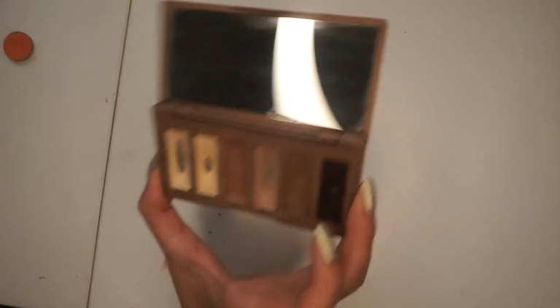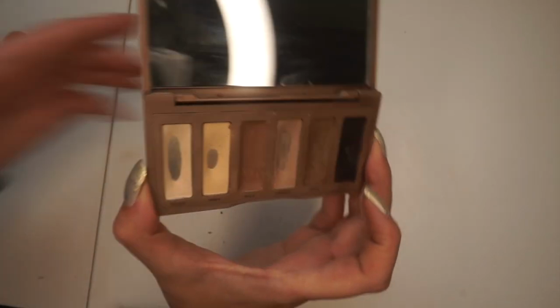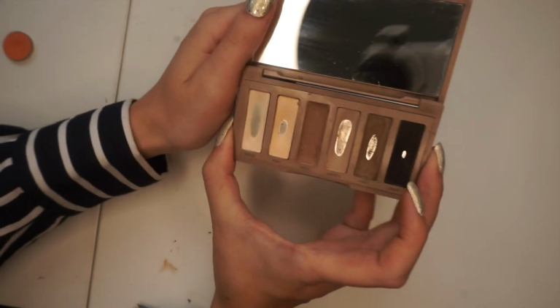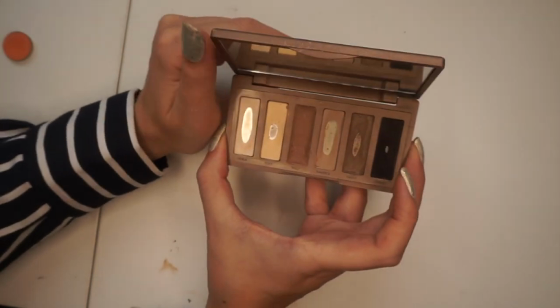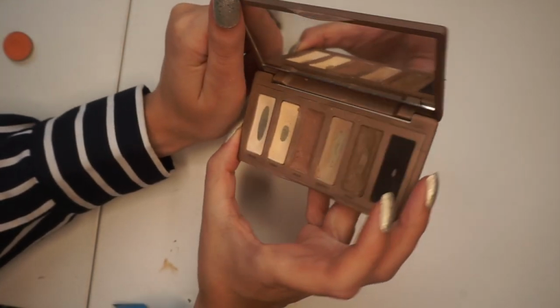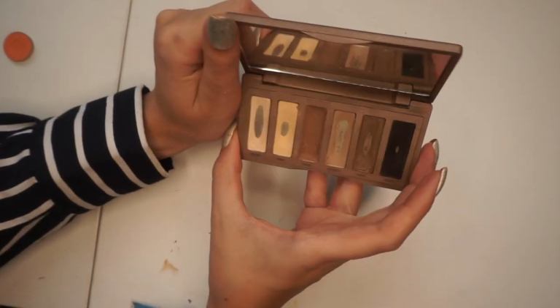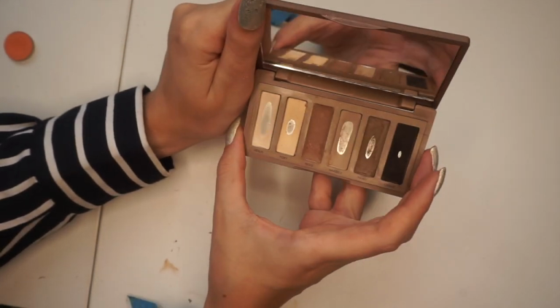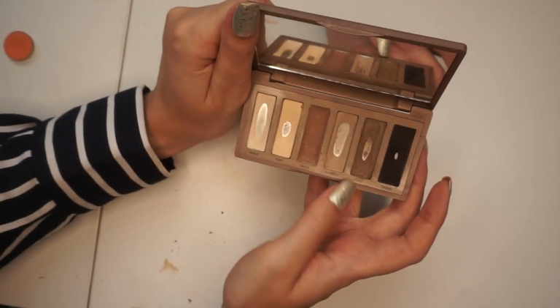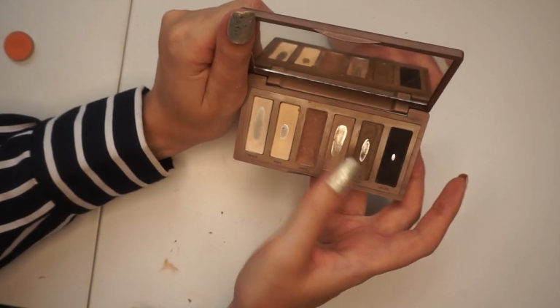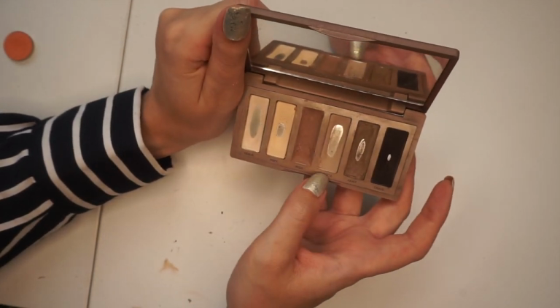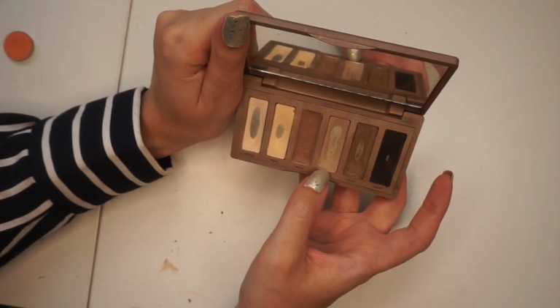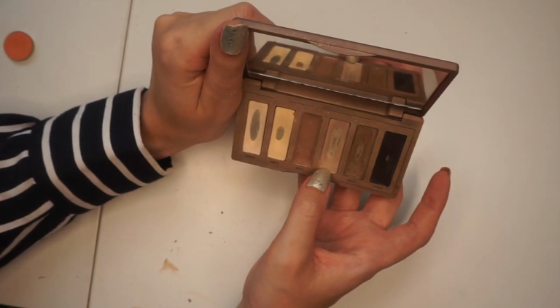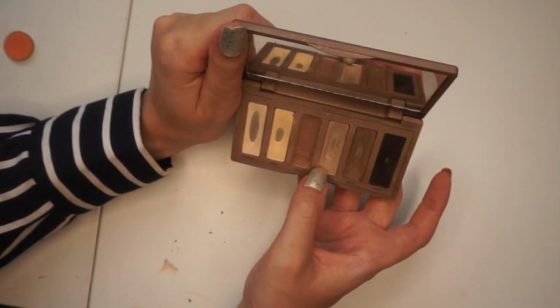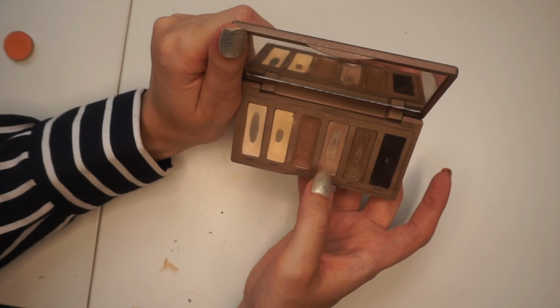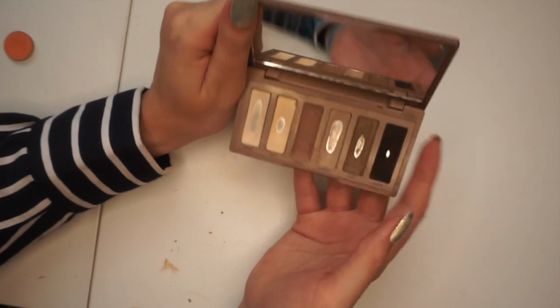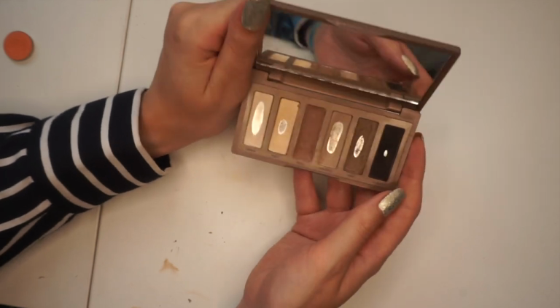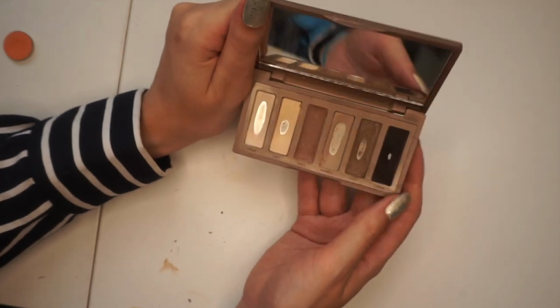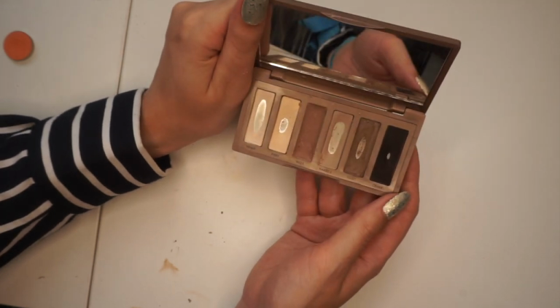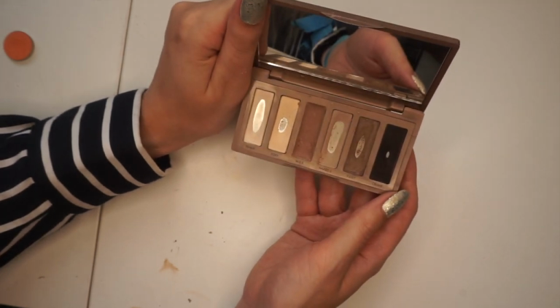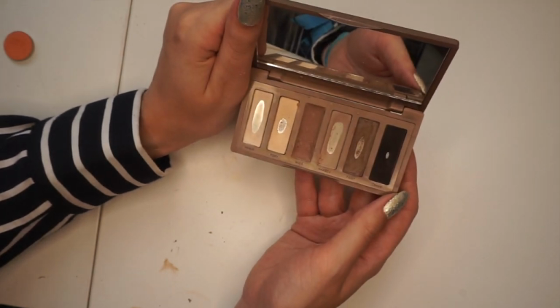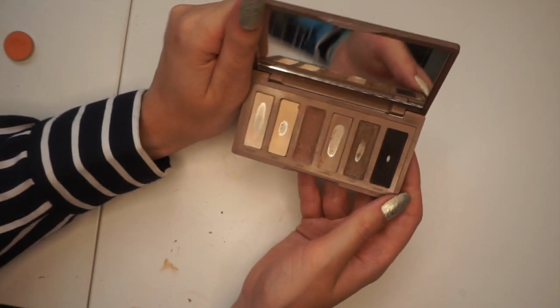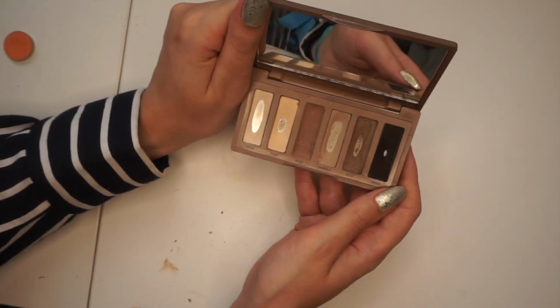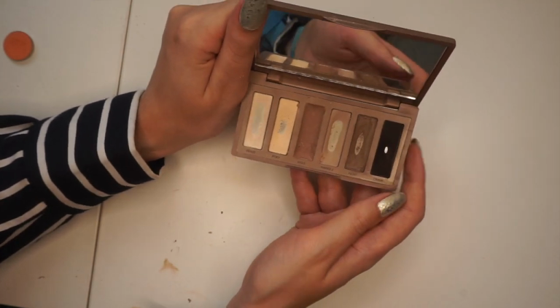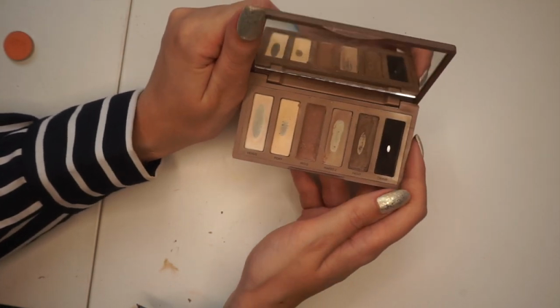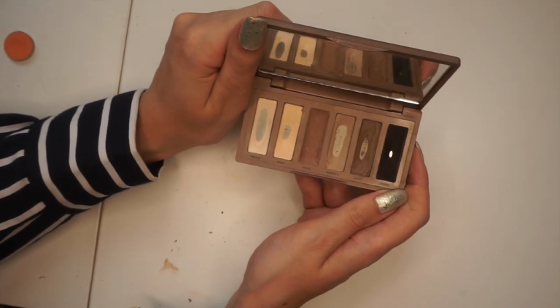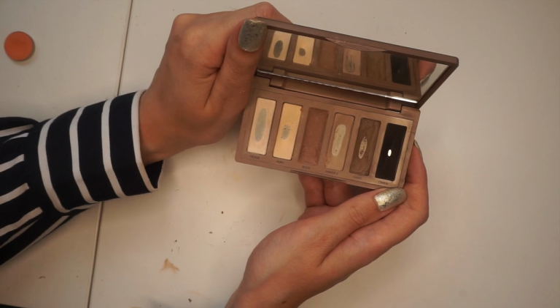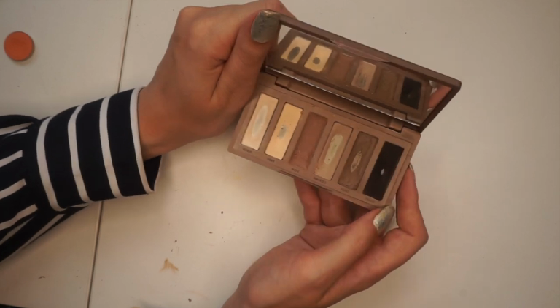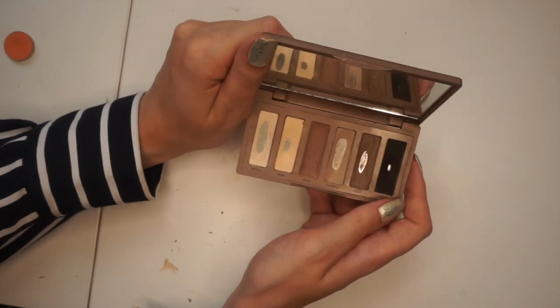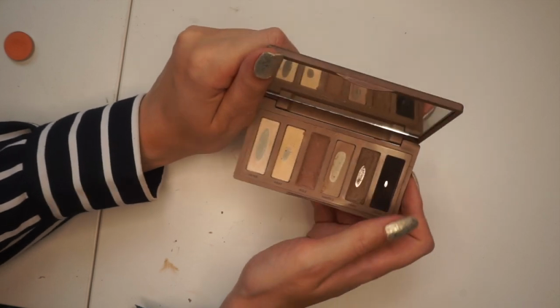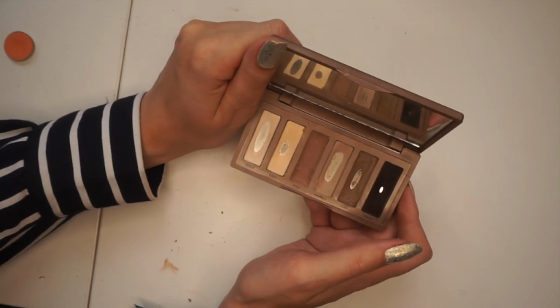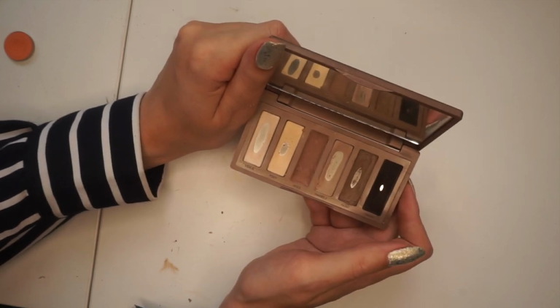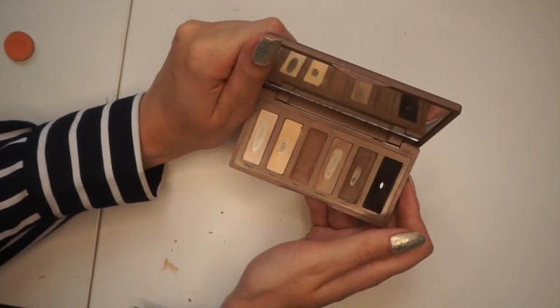I think that's pretty good. It's obviously still wet so I can't really see what the final colour is going to be like yet. I'm going to let this dry, clean off the palette, and I'll be right back to show you what the result looks like.